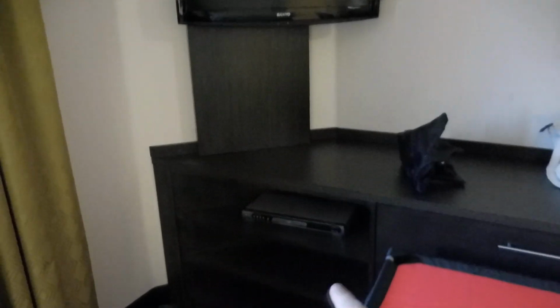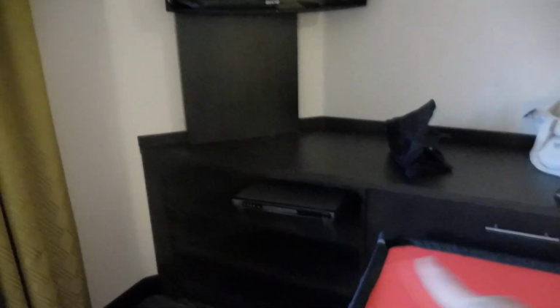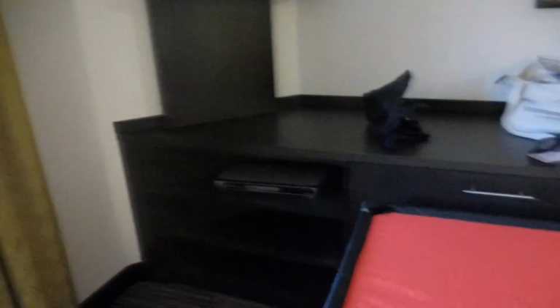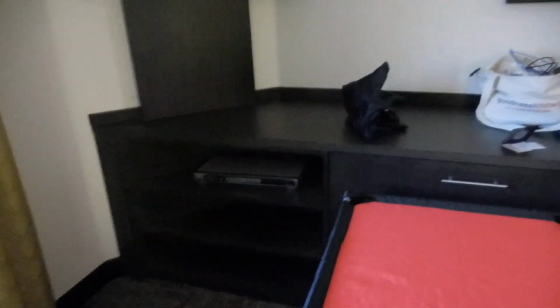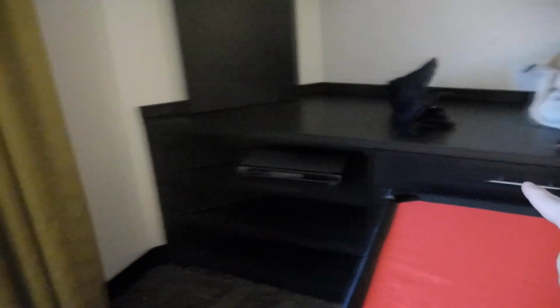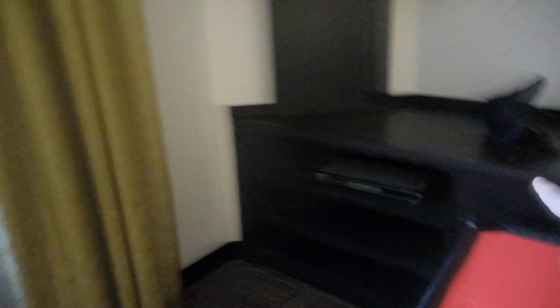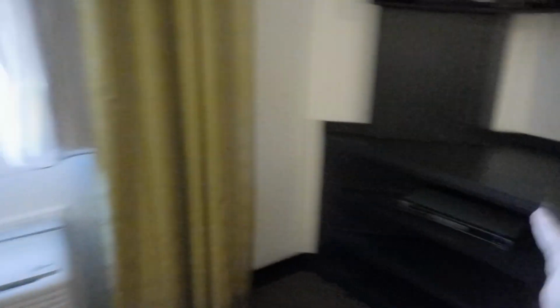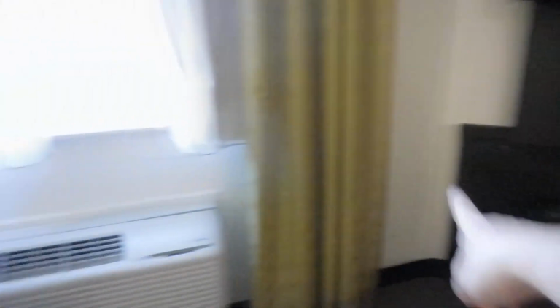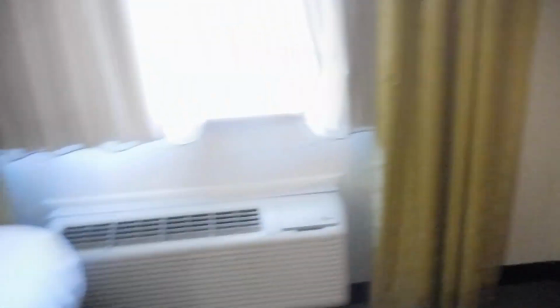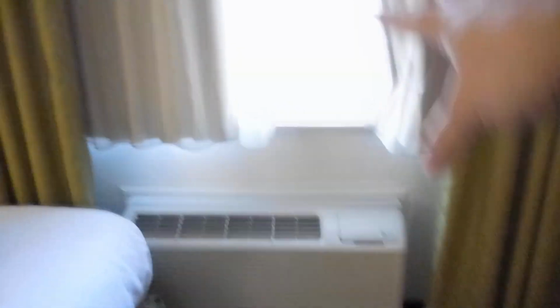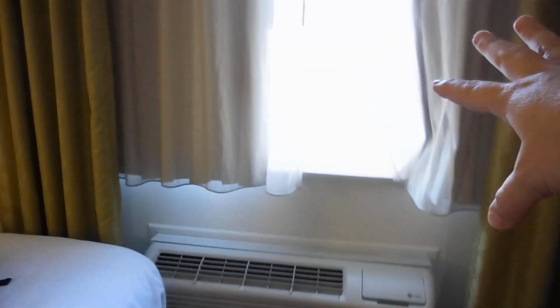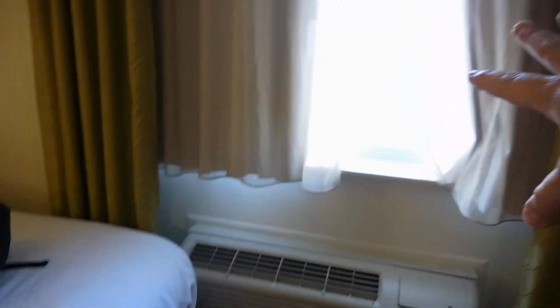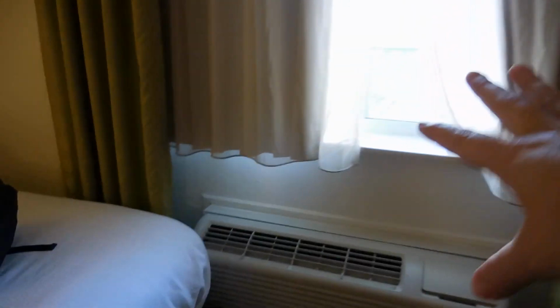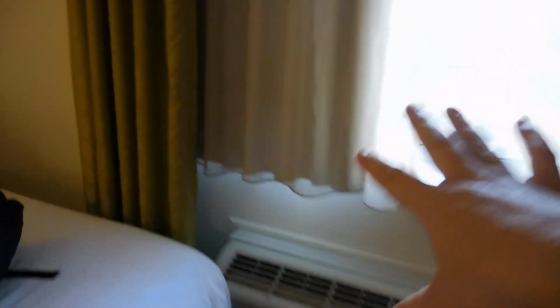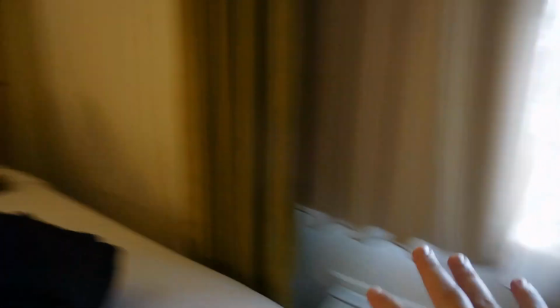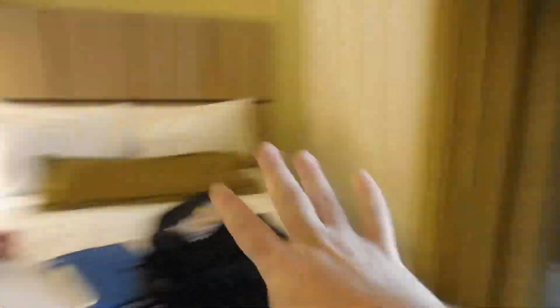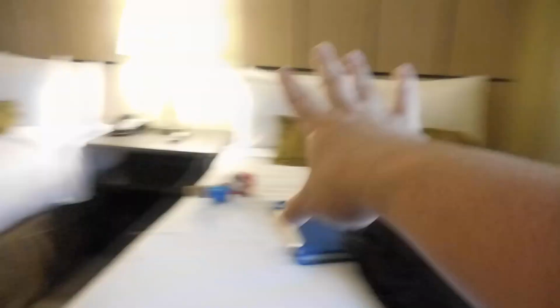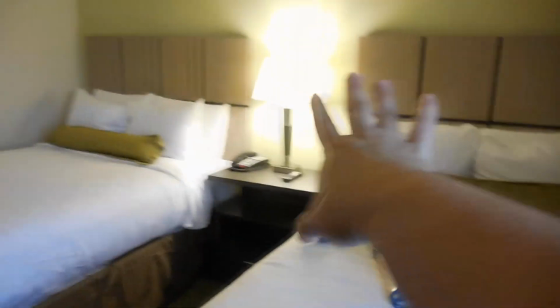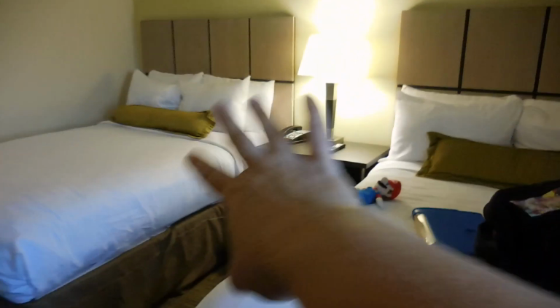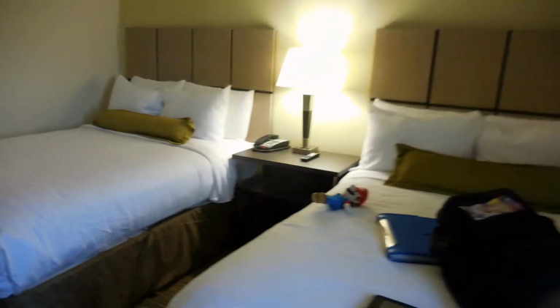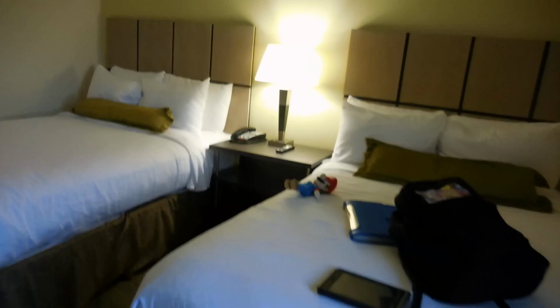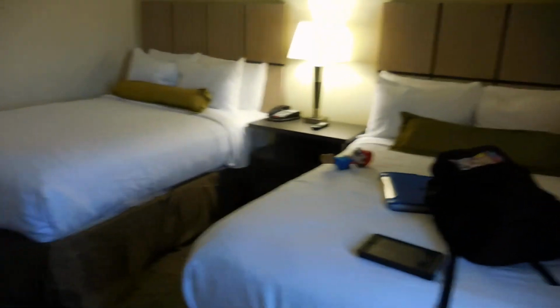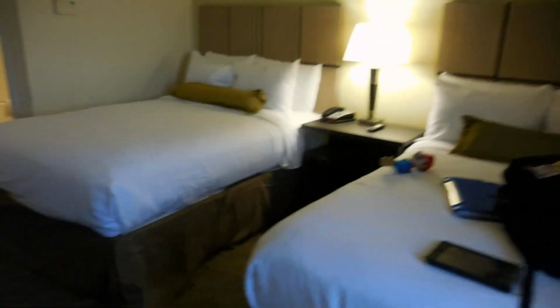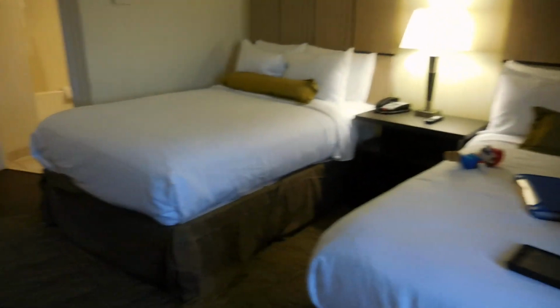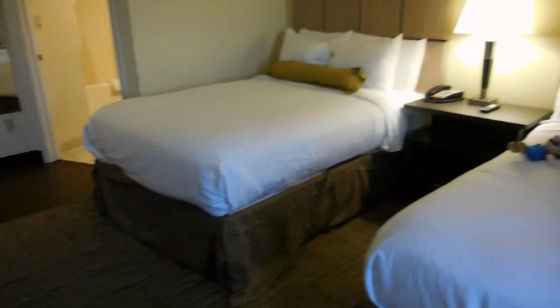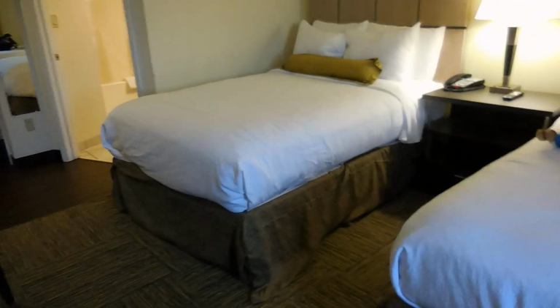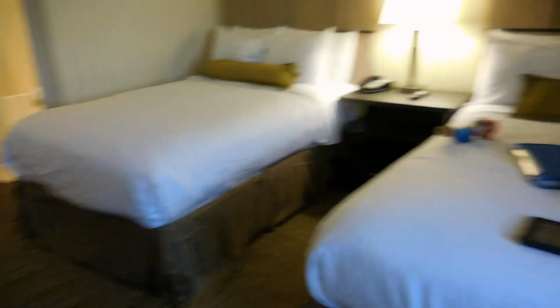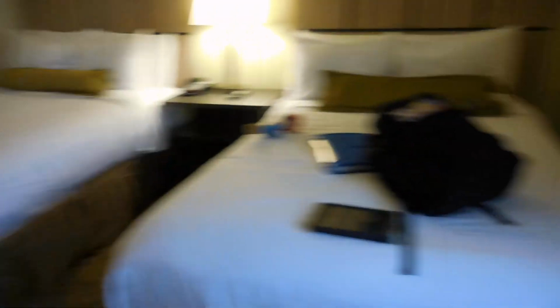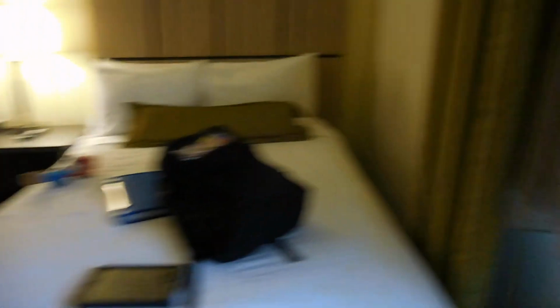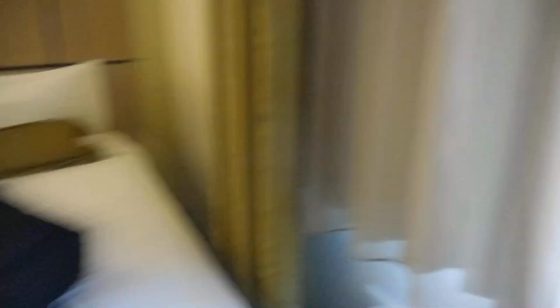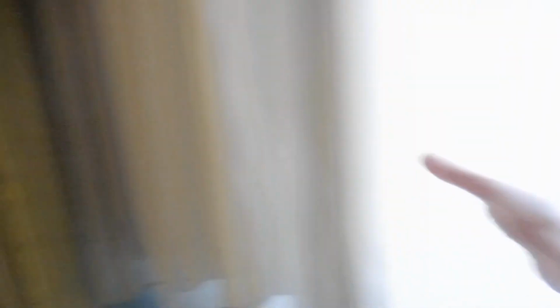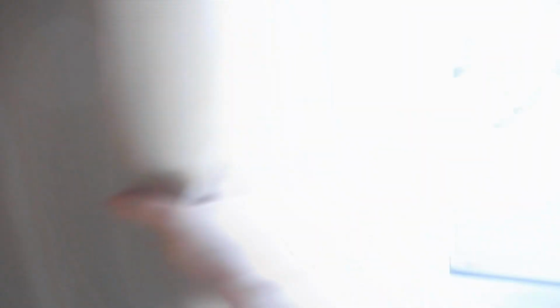TV, more space for your clothes, a very nice window, two beautiful beds, very cute colors.